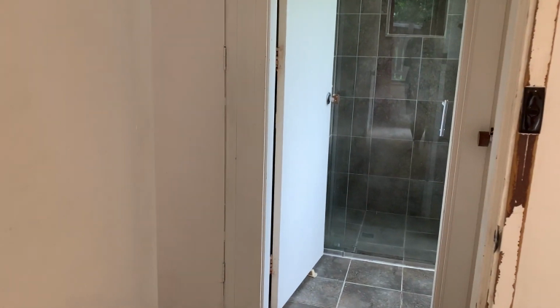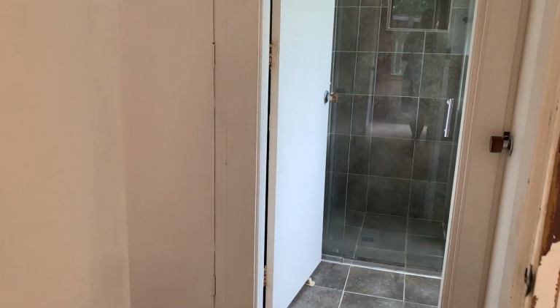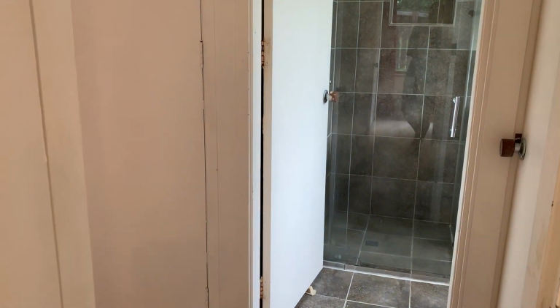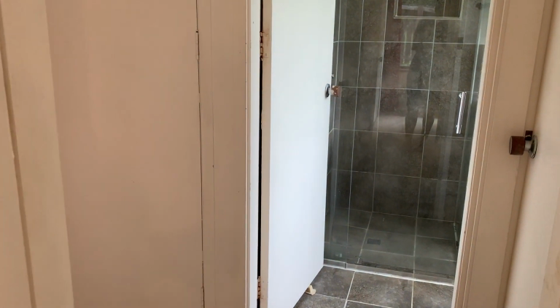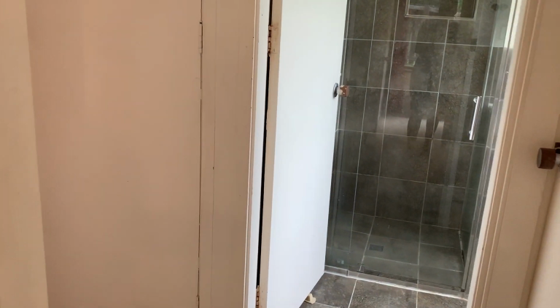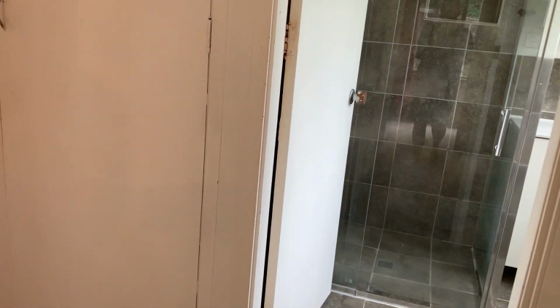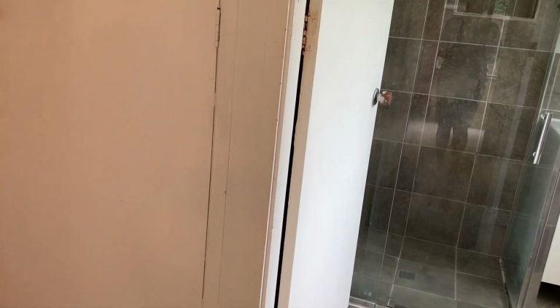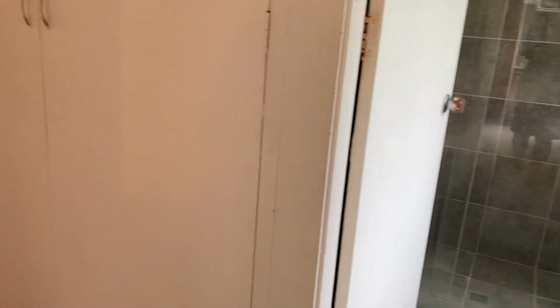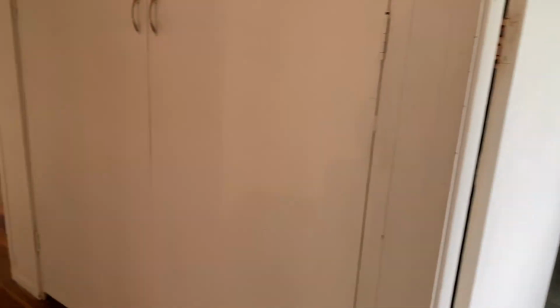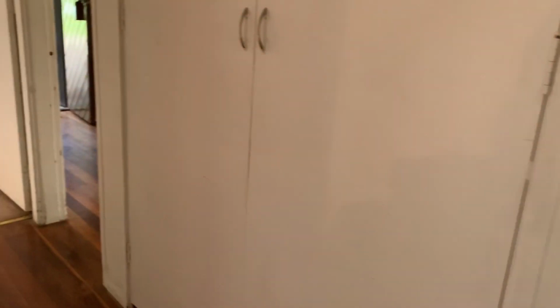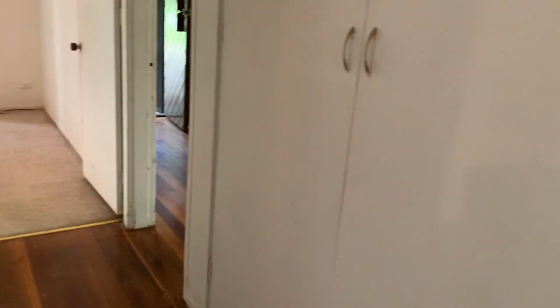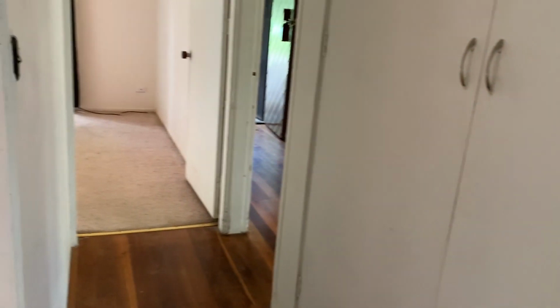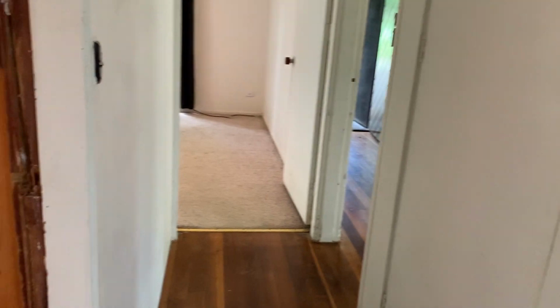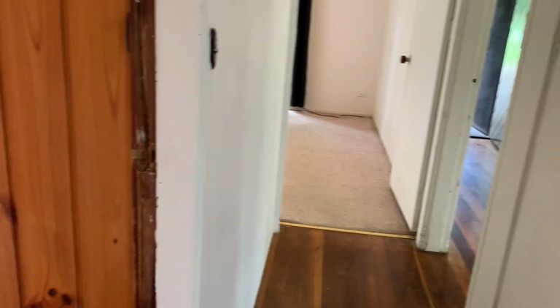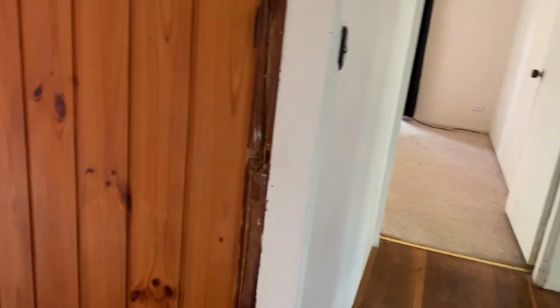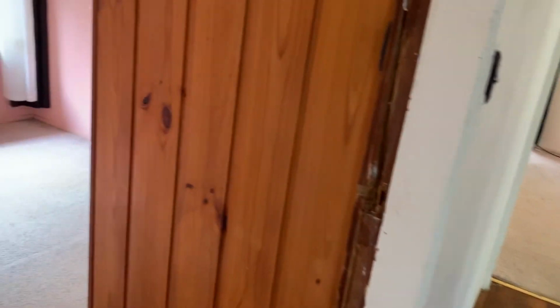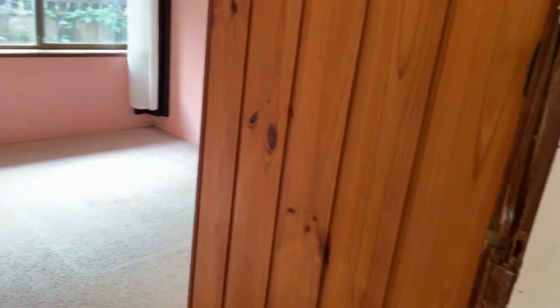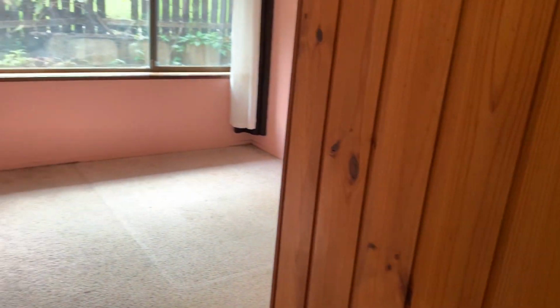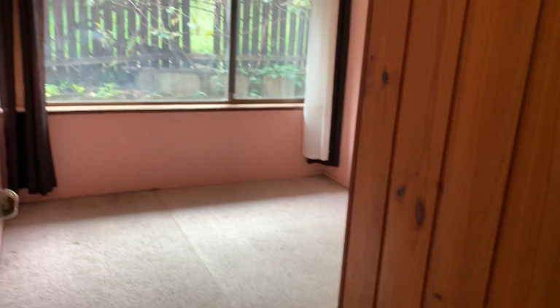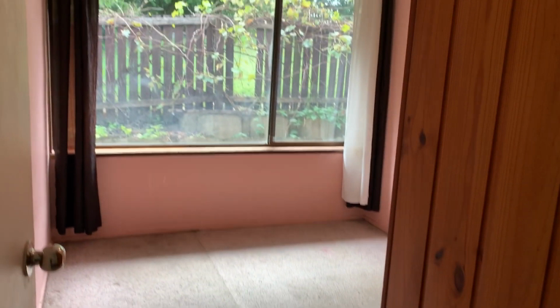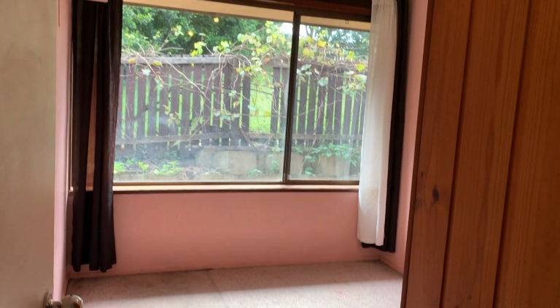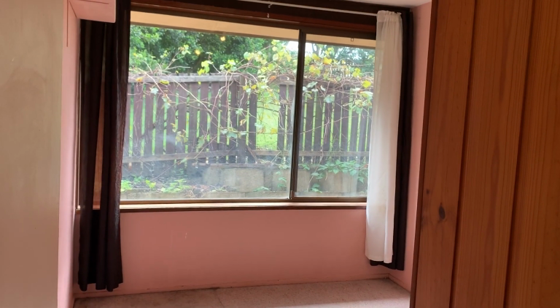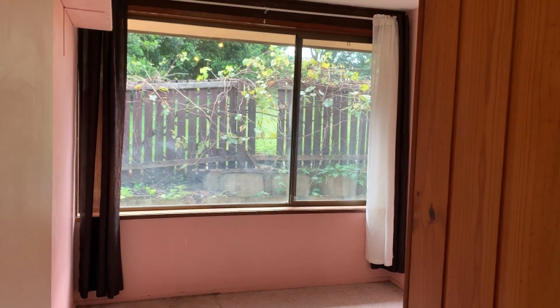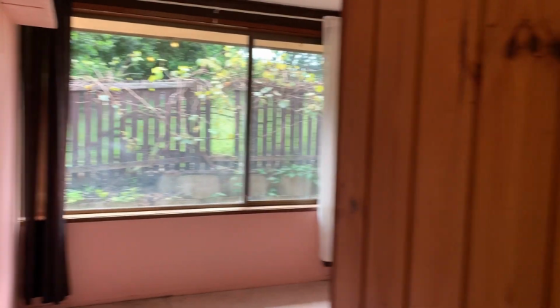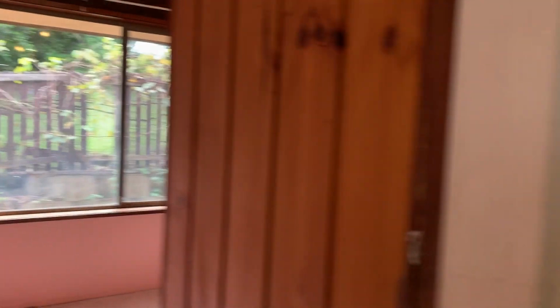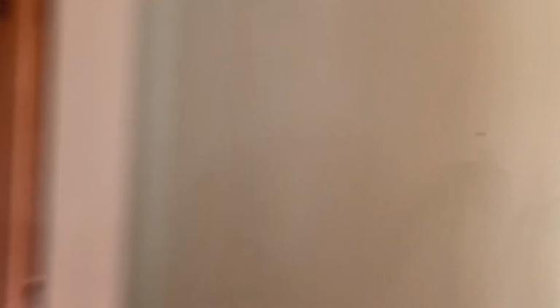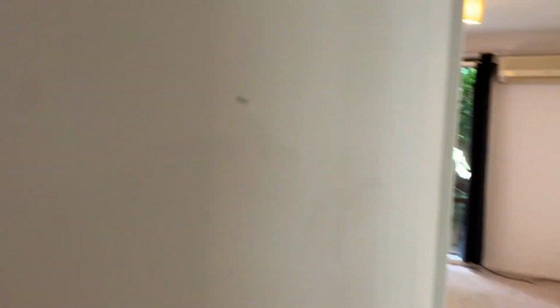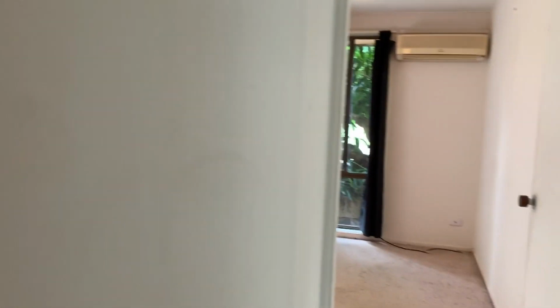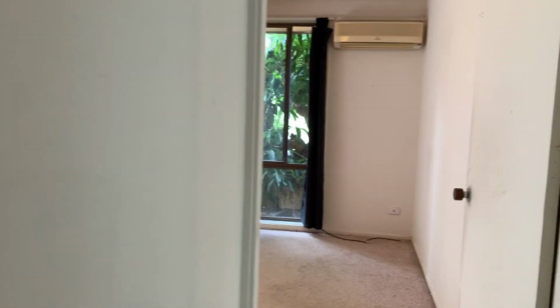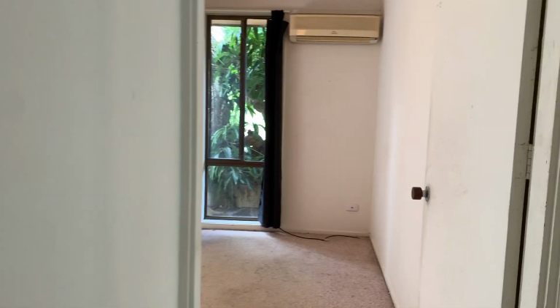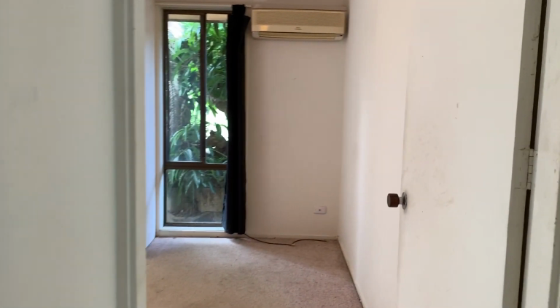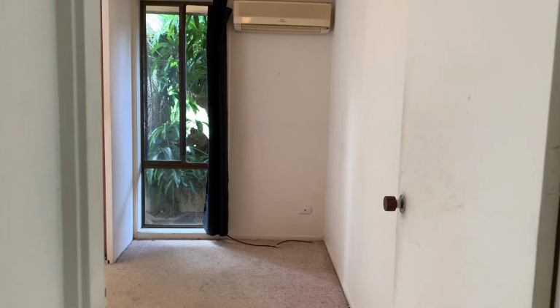If you would like a private inspection, please call me on 0437 403 829. I hope to see you soon.